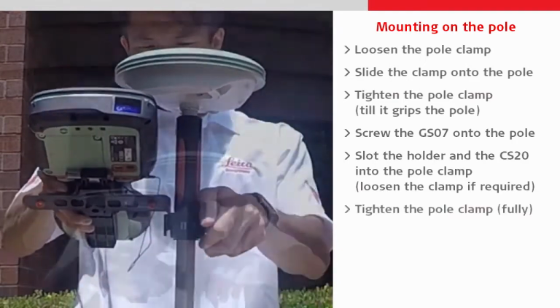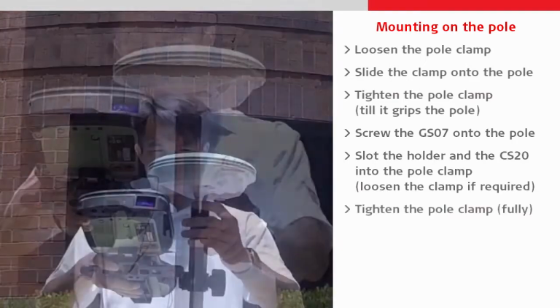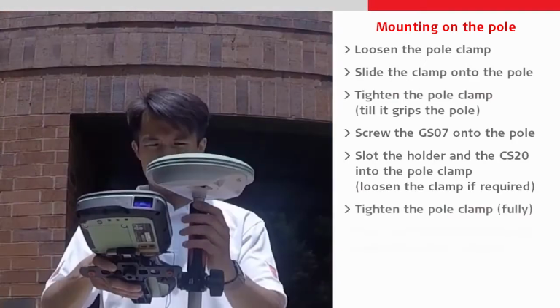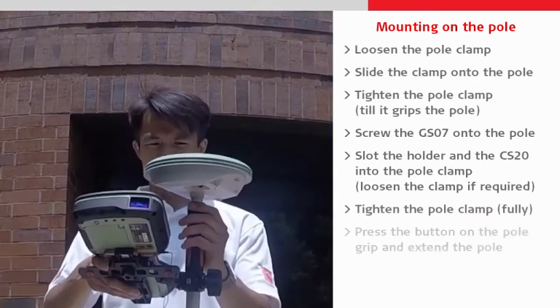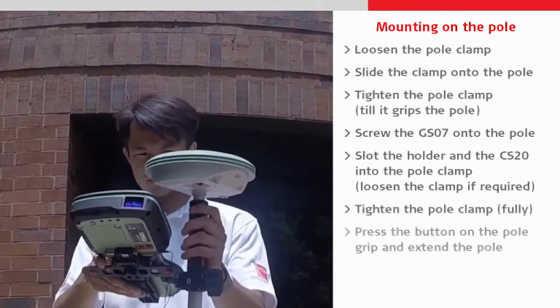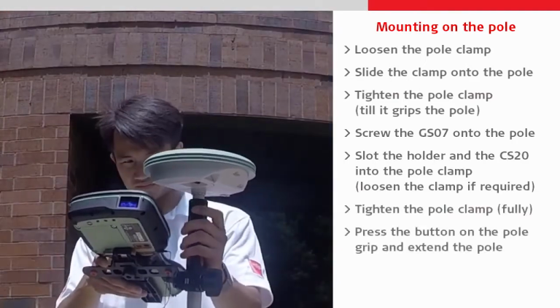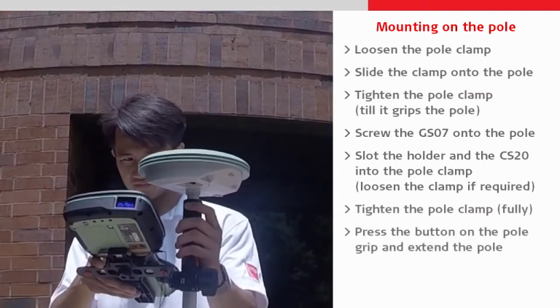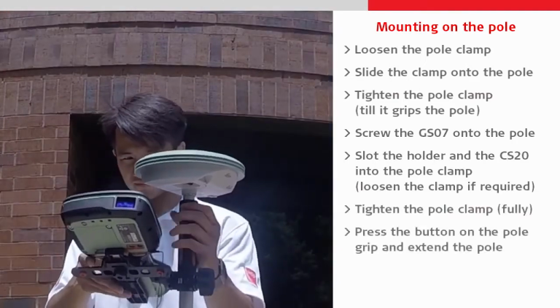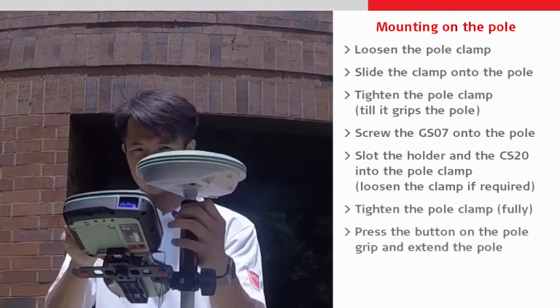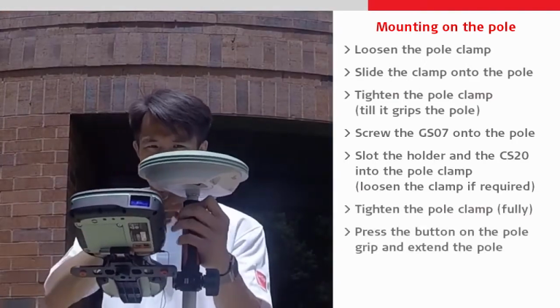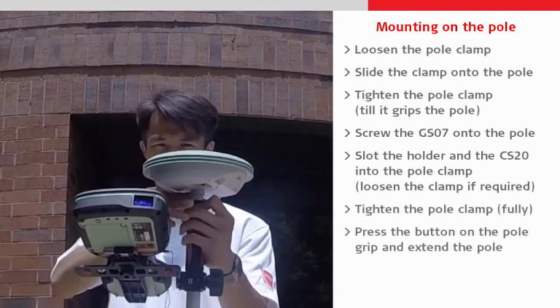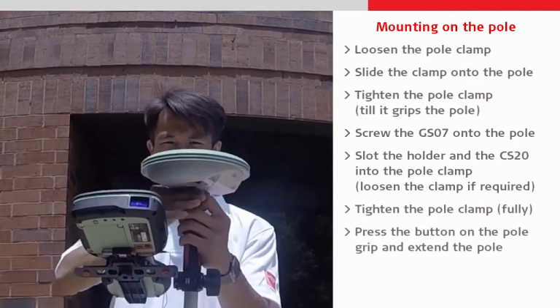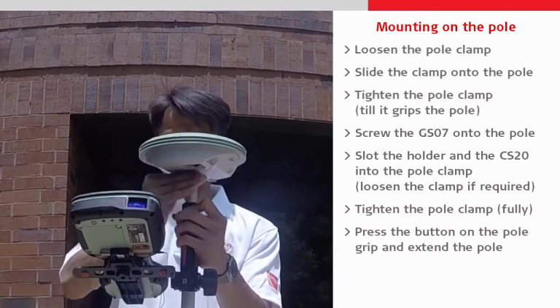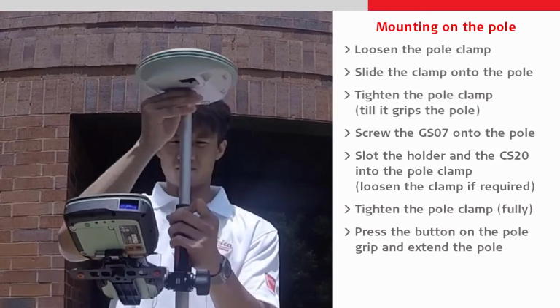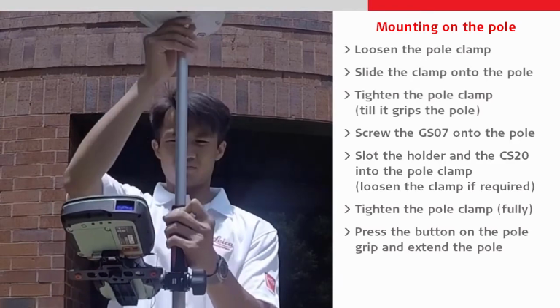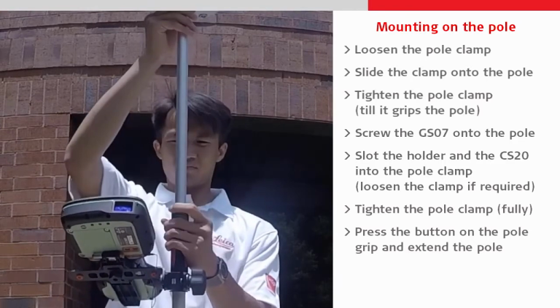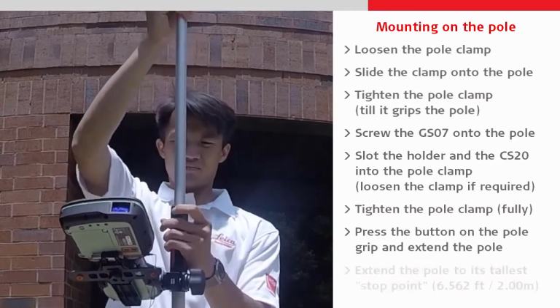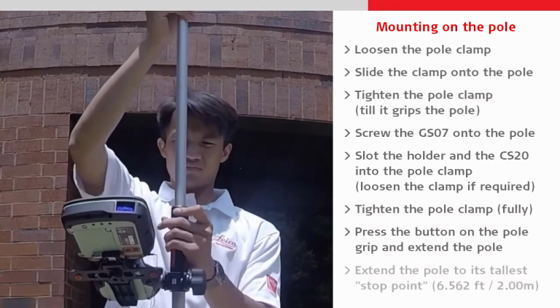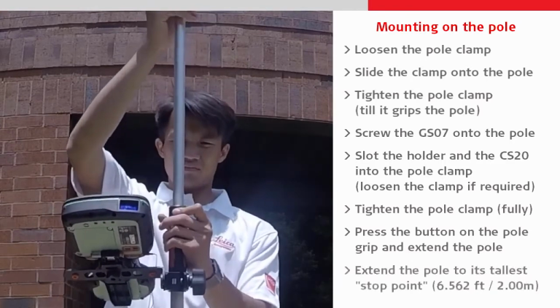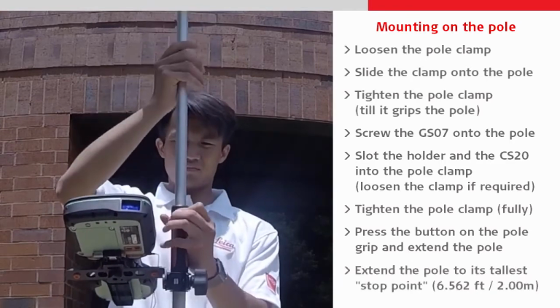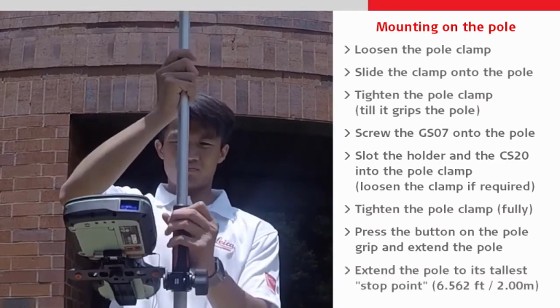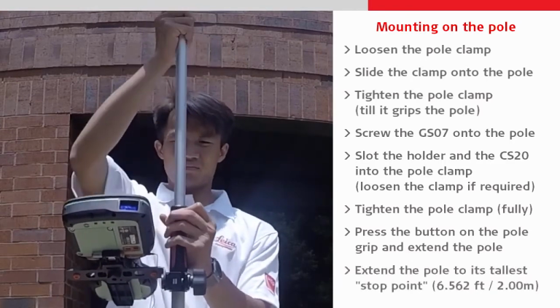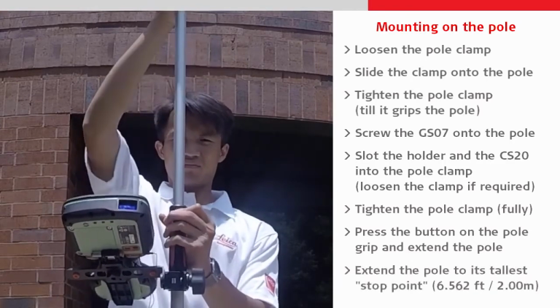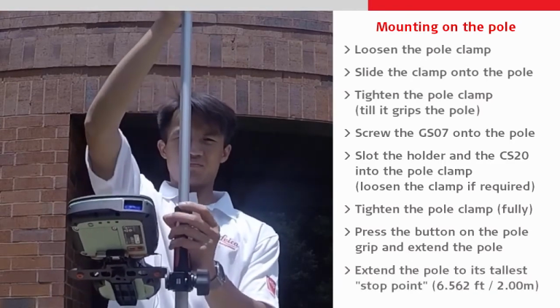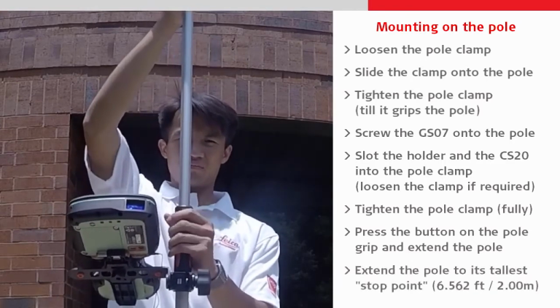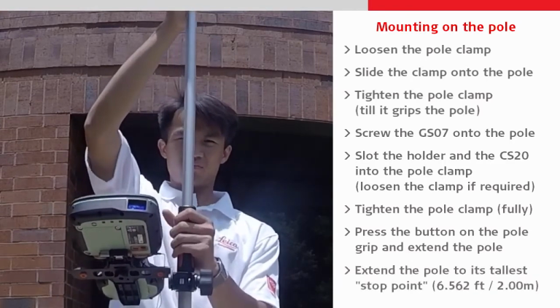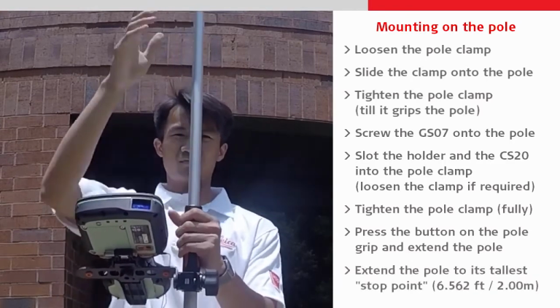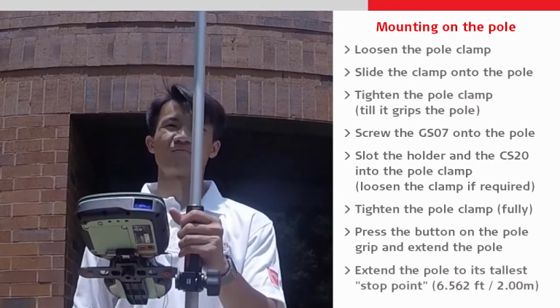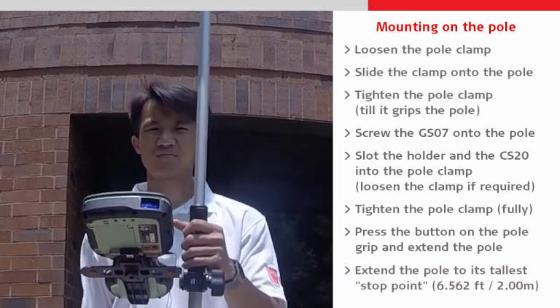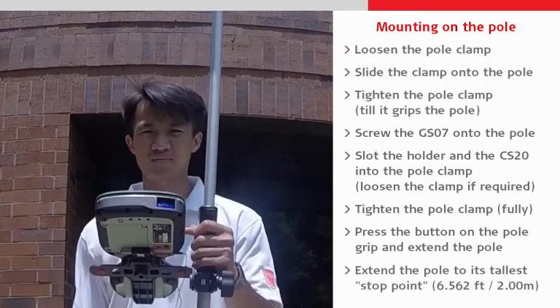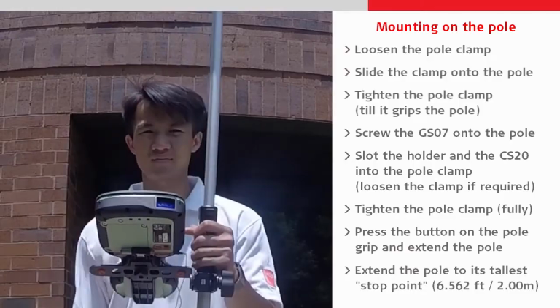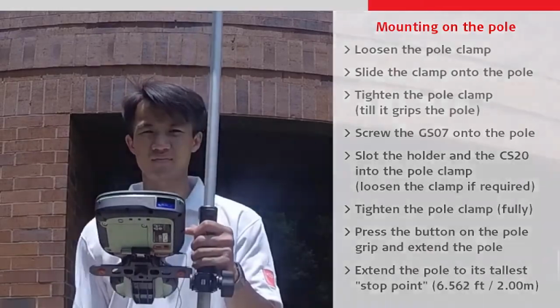Next we can press the button on the pole grip to allow the pole to be extended up to its last stop, which is at 6.562 feet or 2 meters.